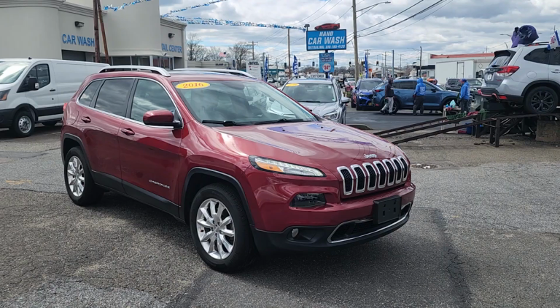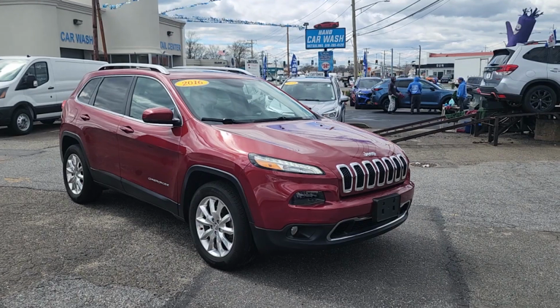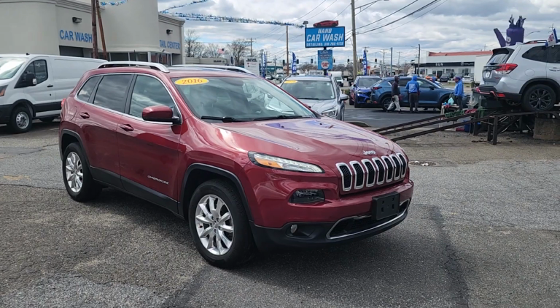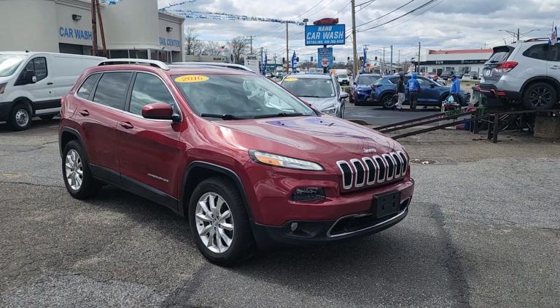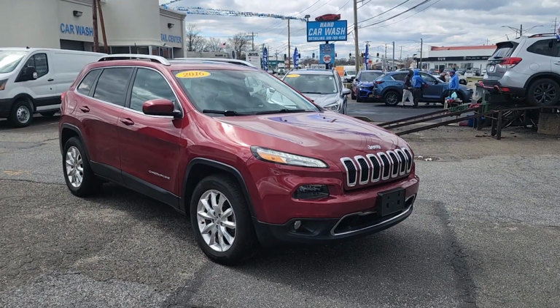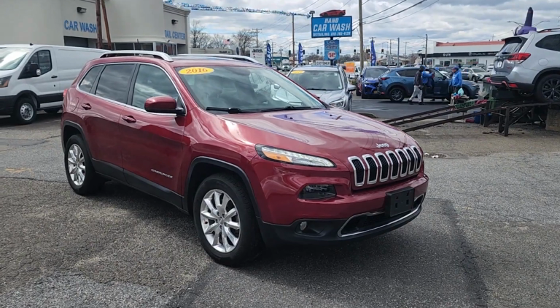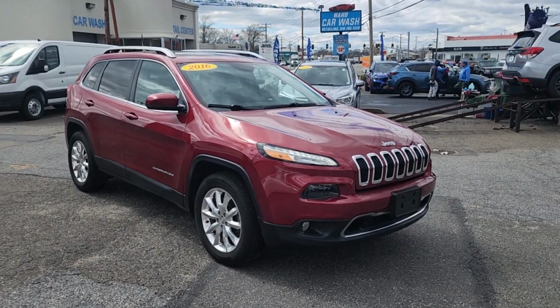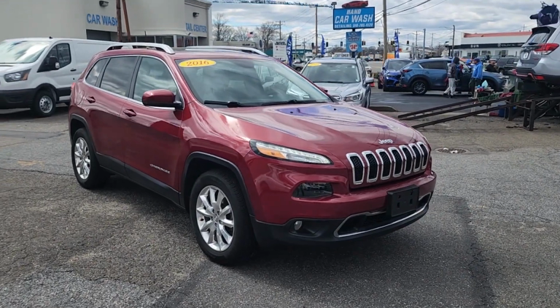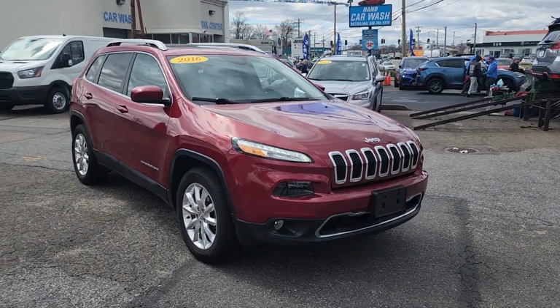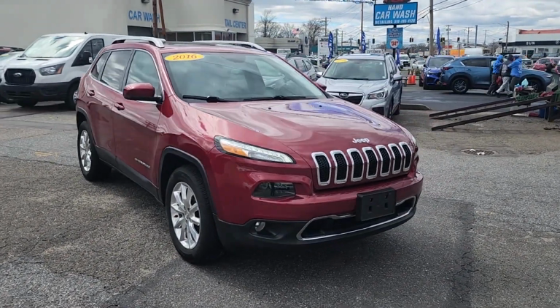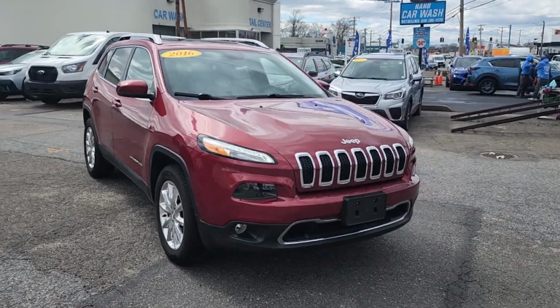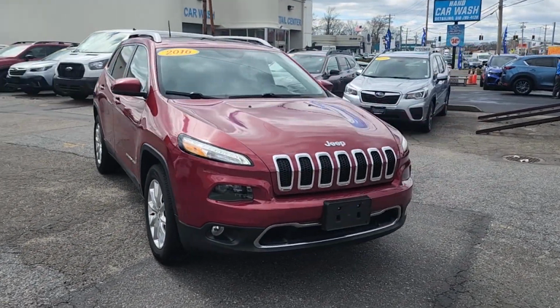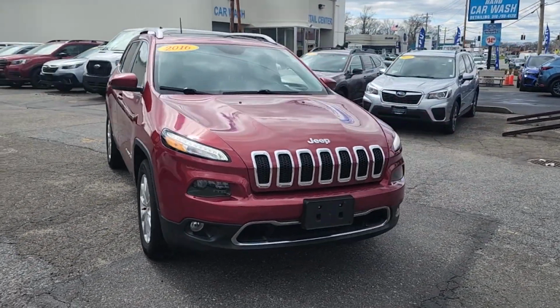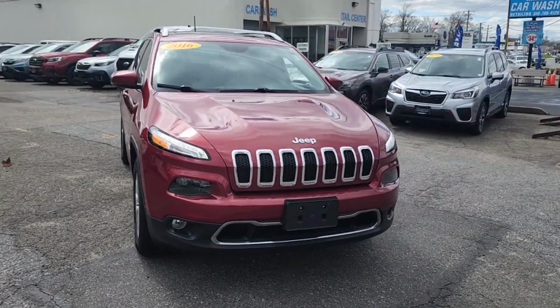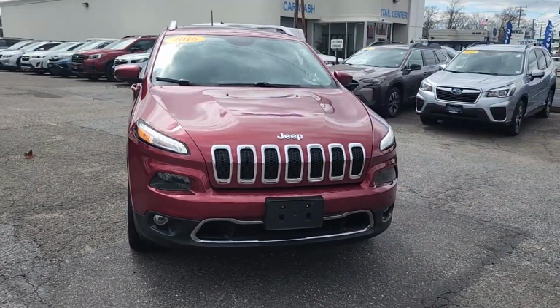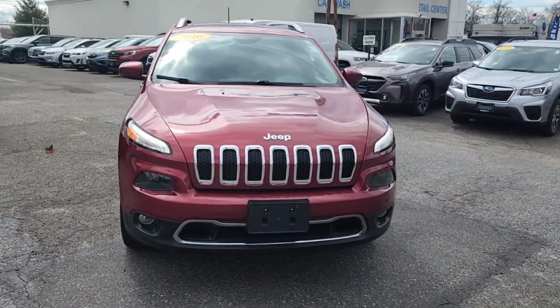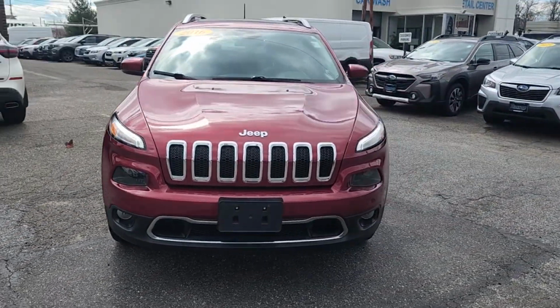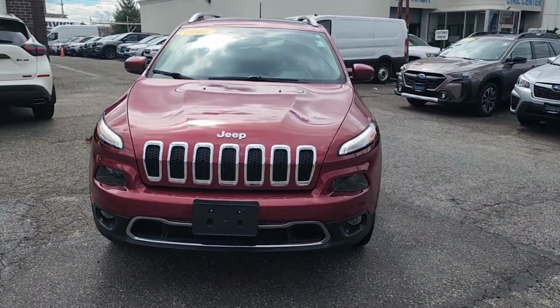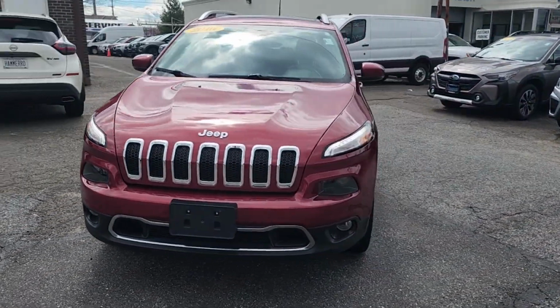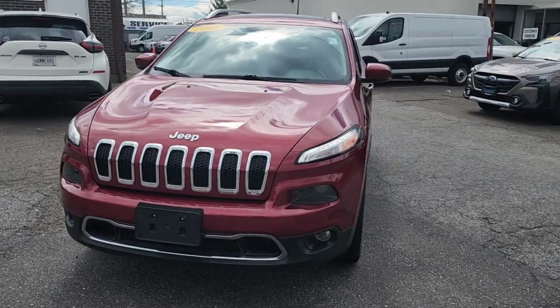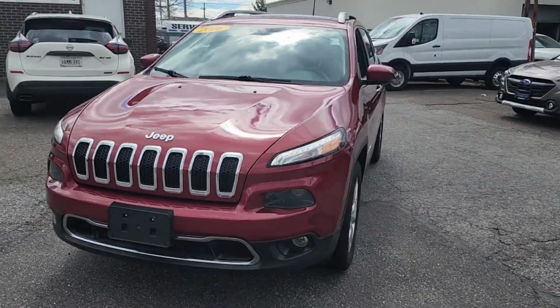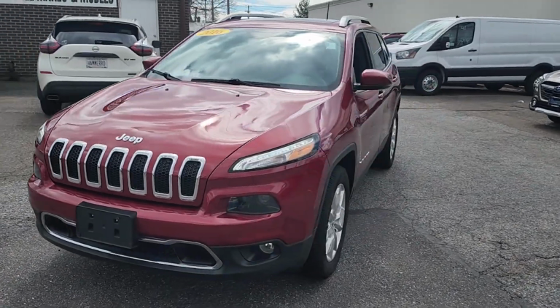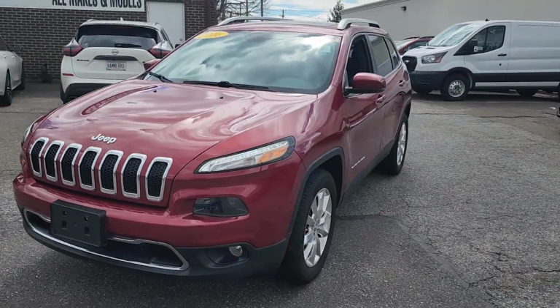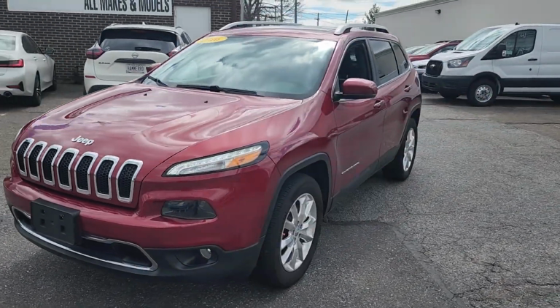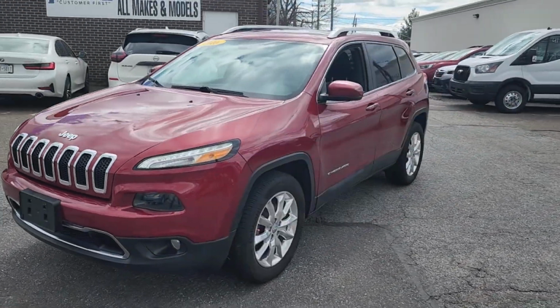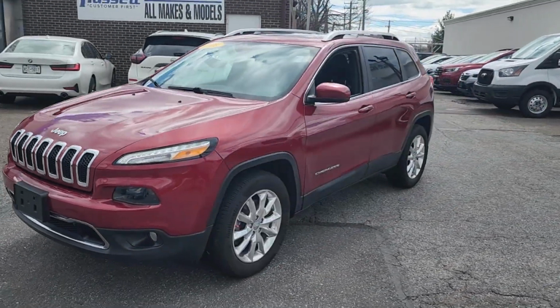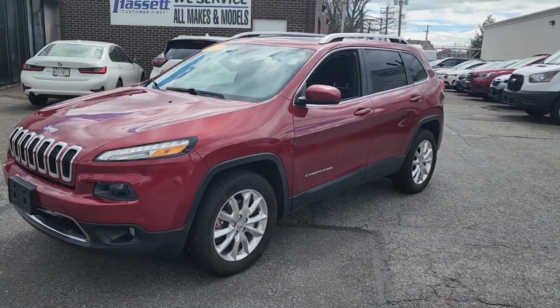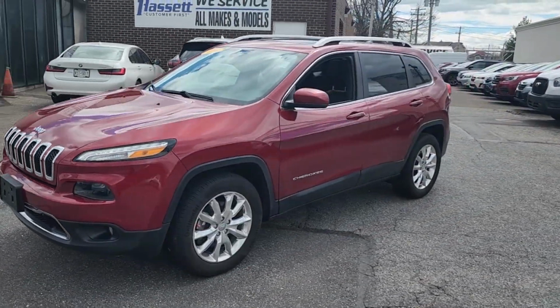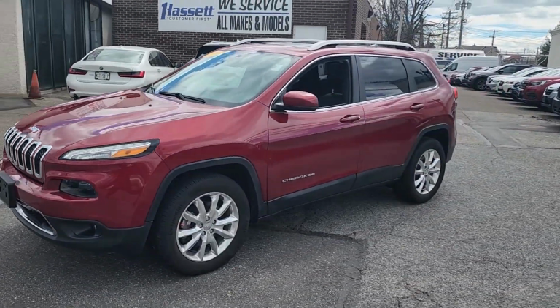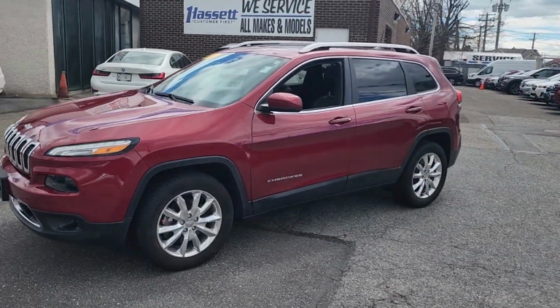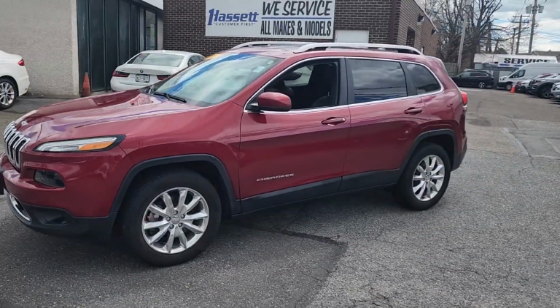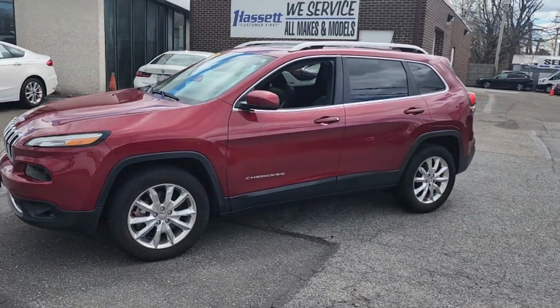Get into the 2016 Jeep Cherokee. This vehicle is an outstanding buy with fewer than 40,000 miles on the odometer.